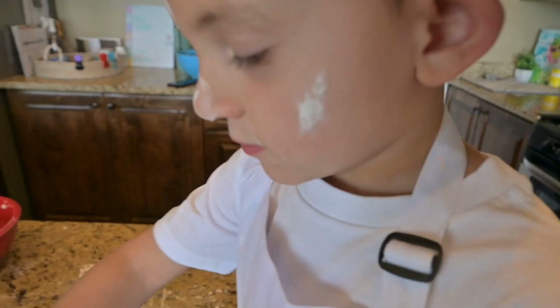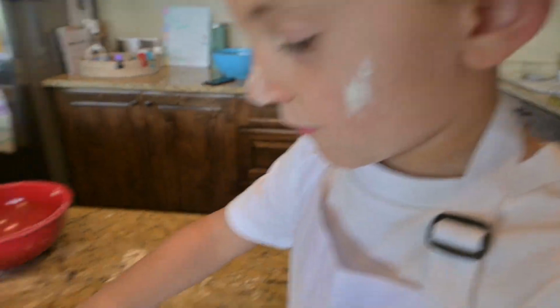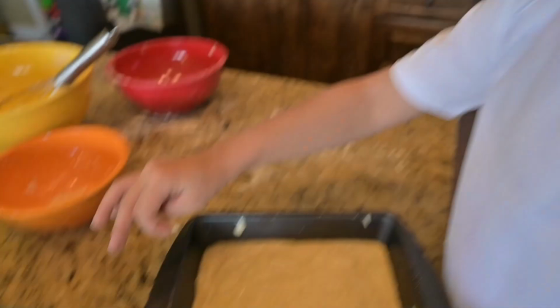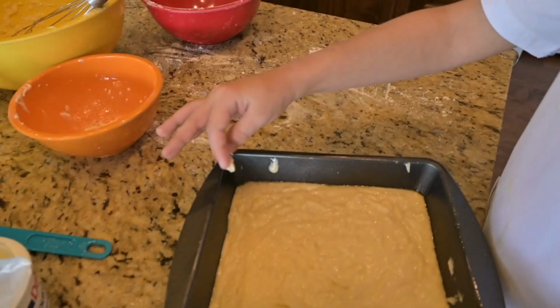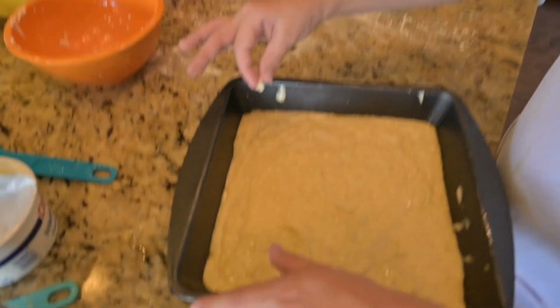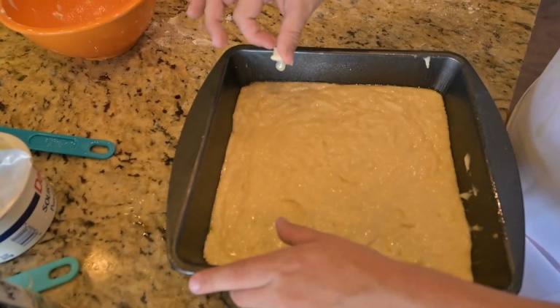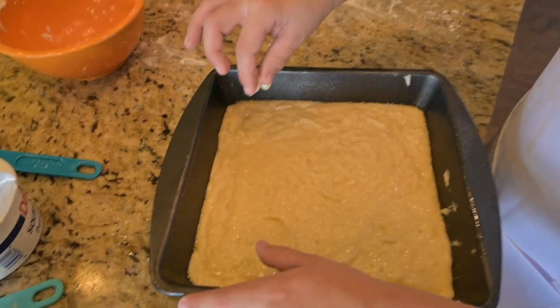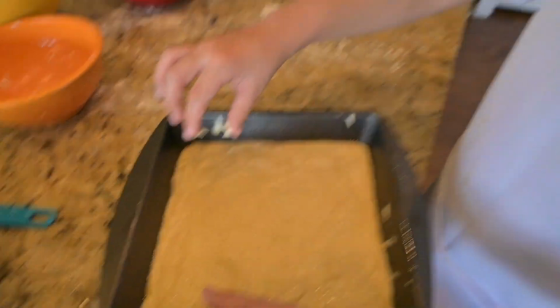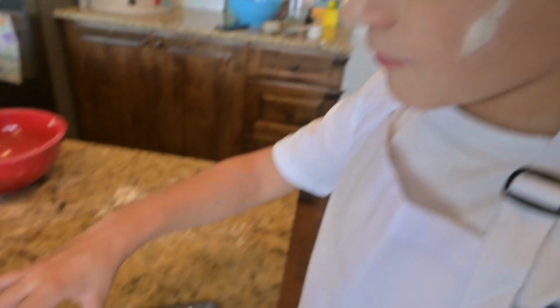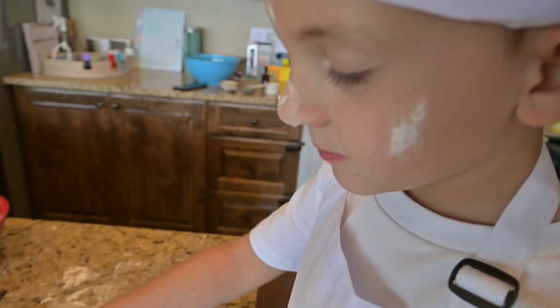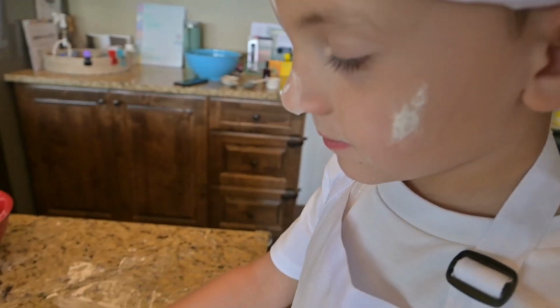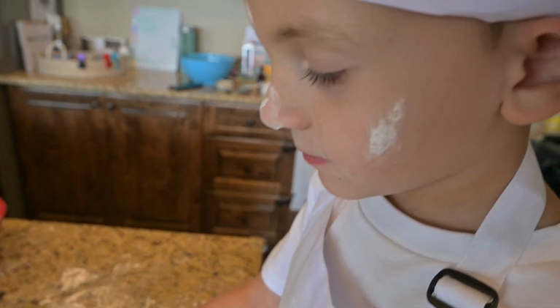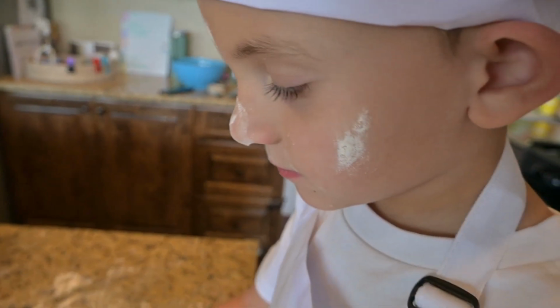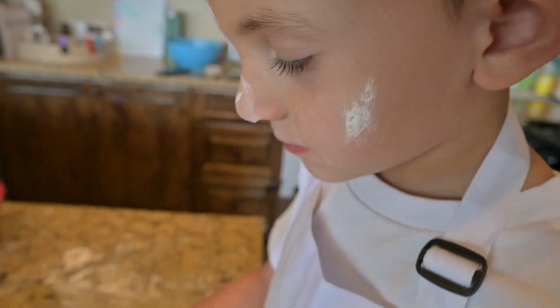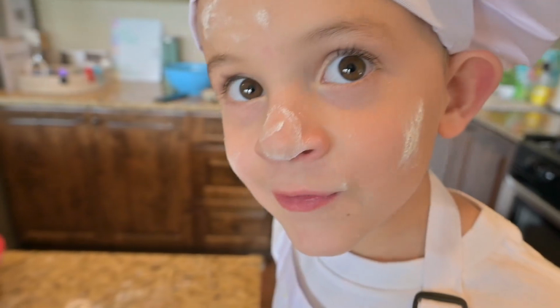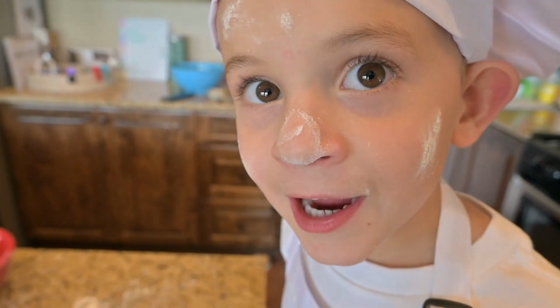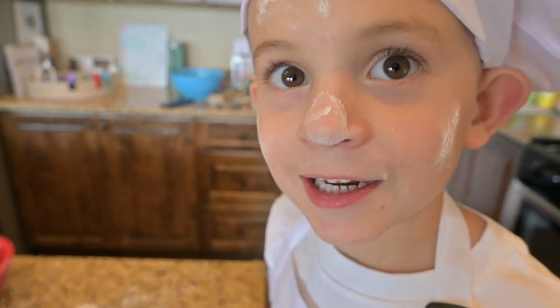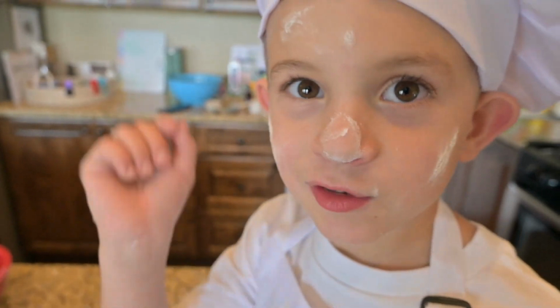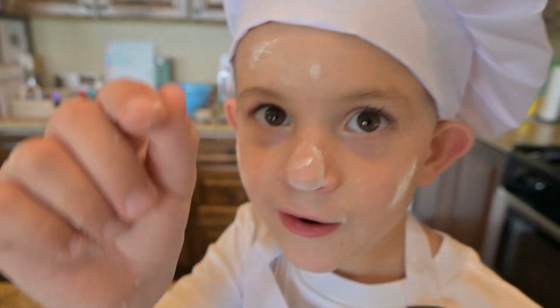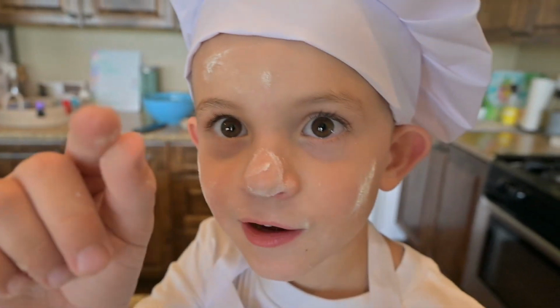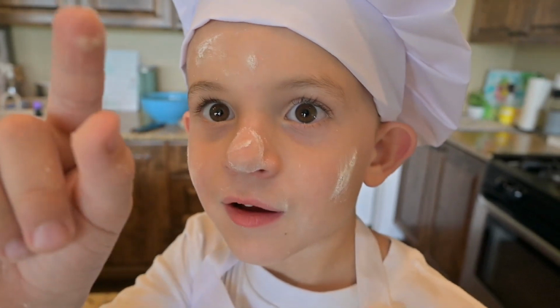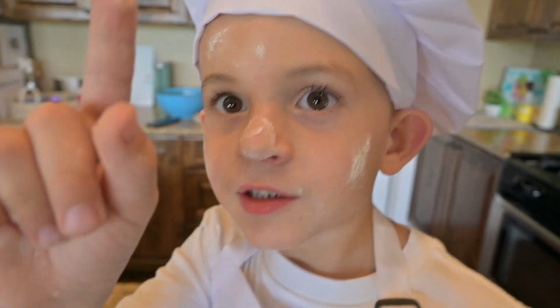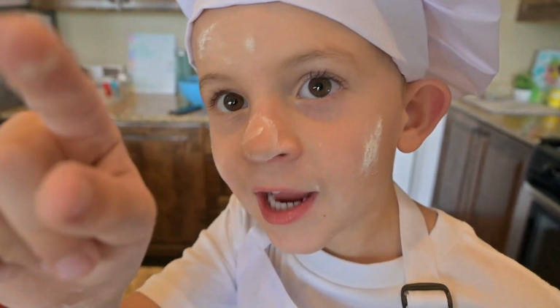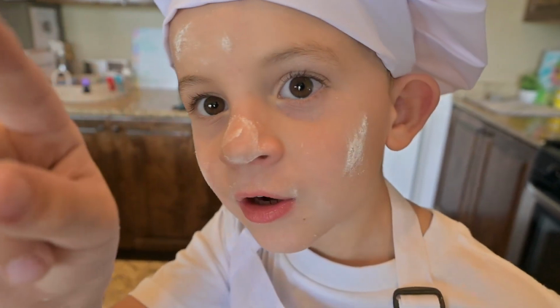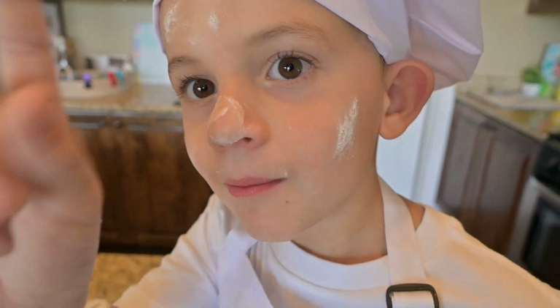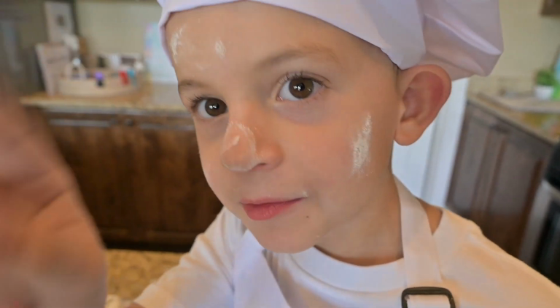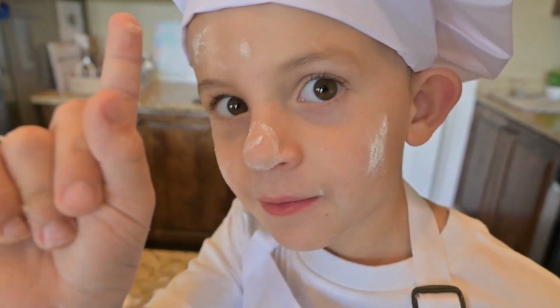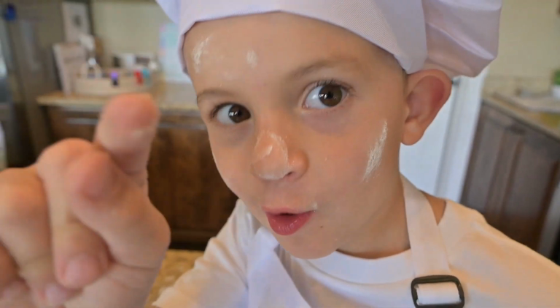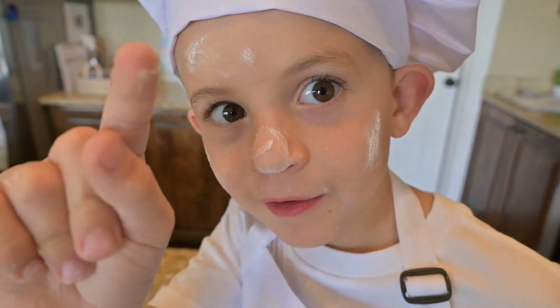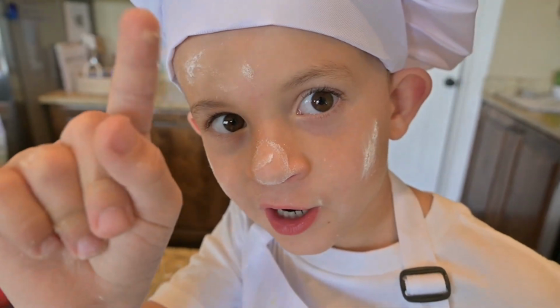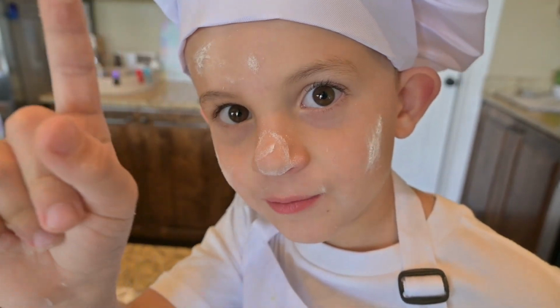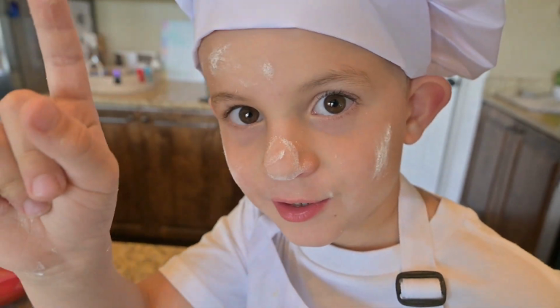Time to smooth it out. Time to put it in the oven. Guys, I need you to have a dad or a mom come help you with the oven. Please.